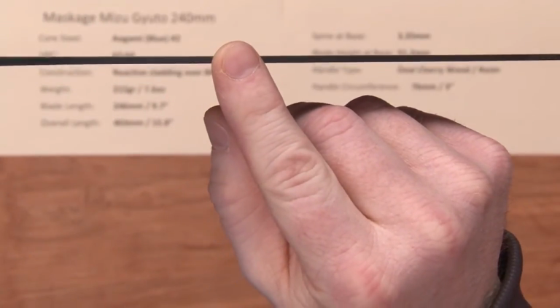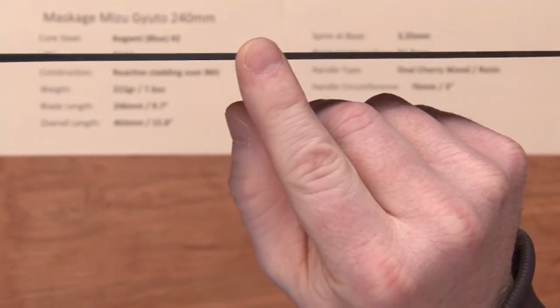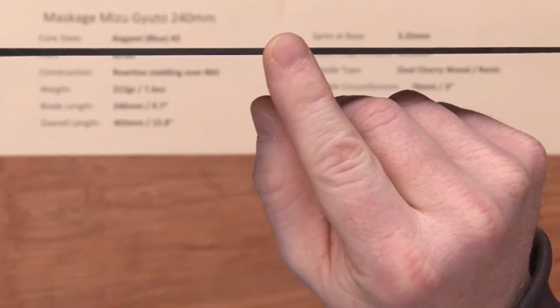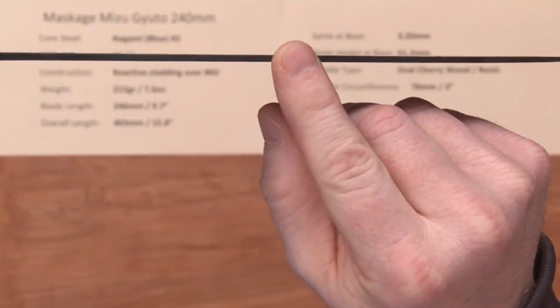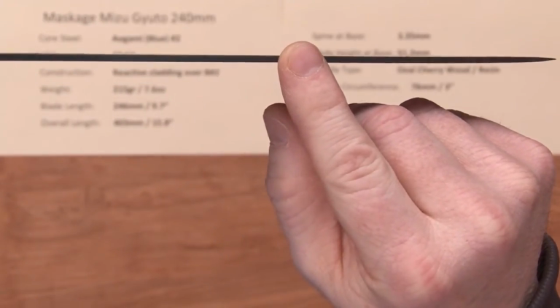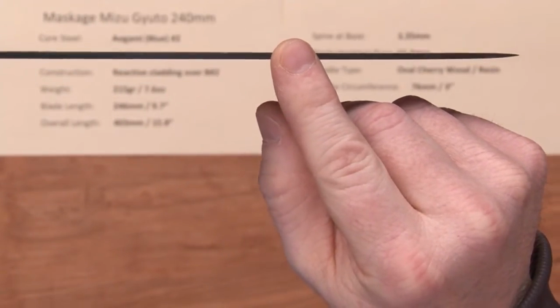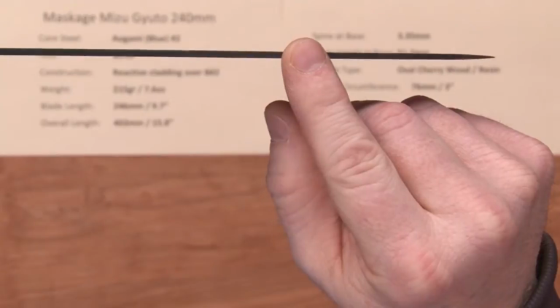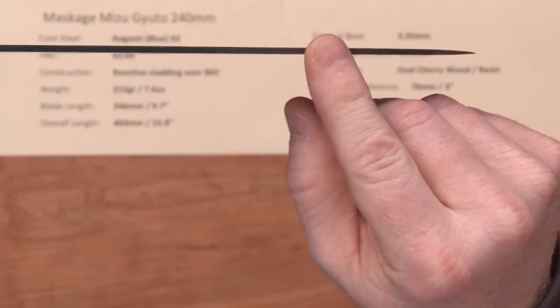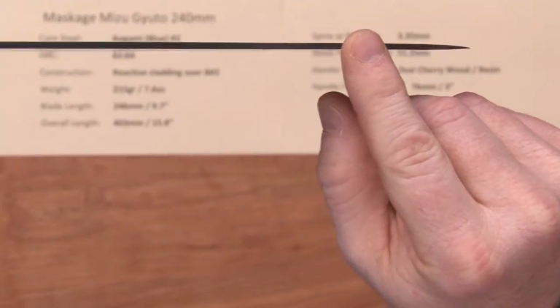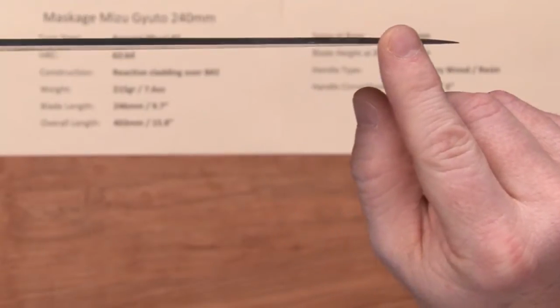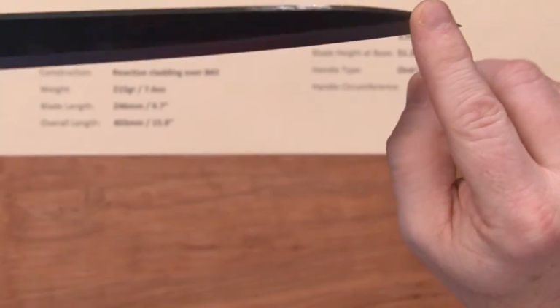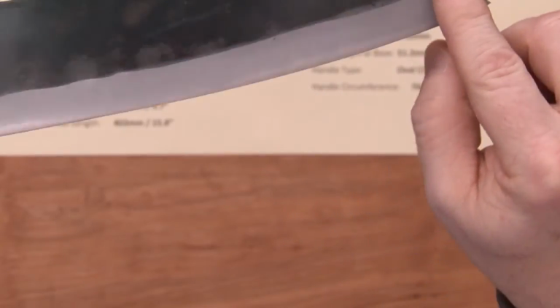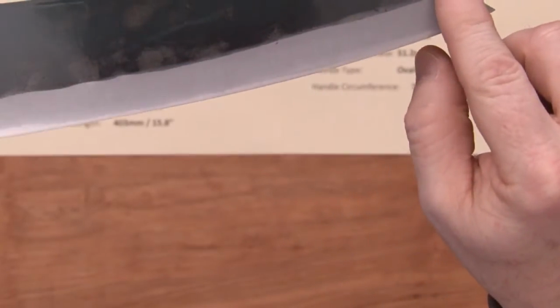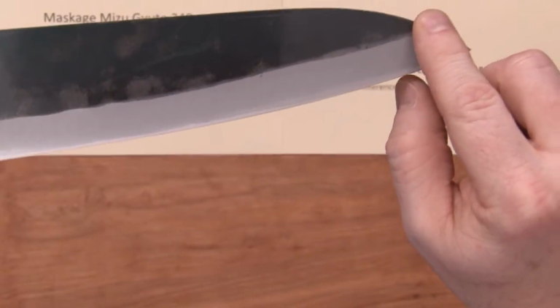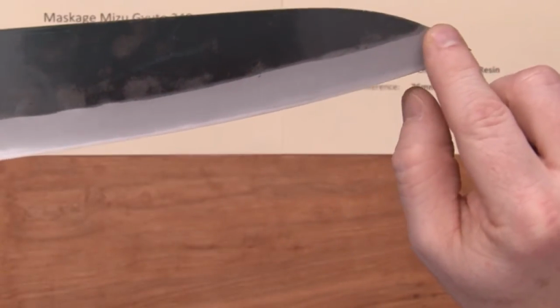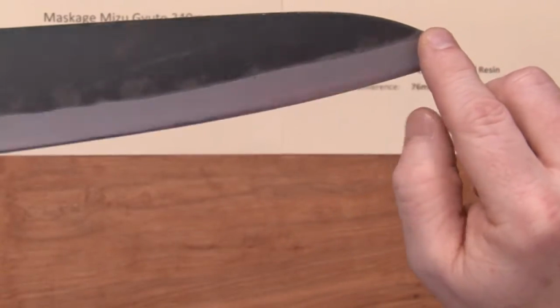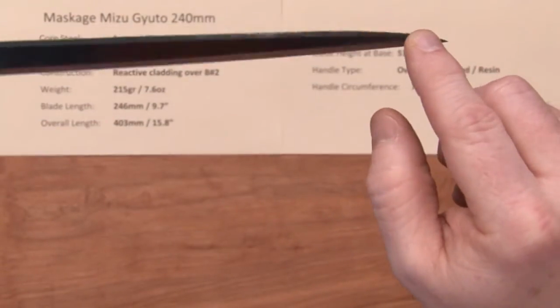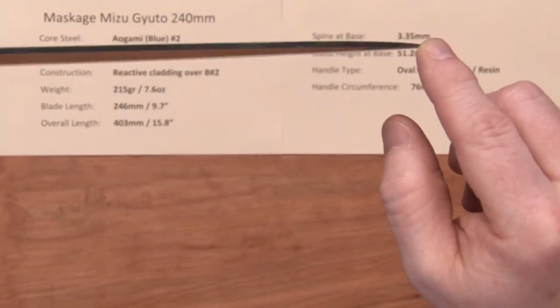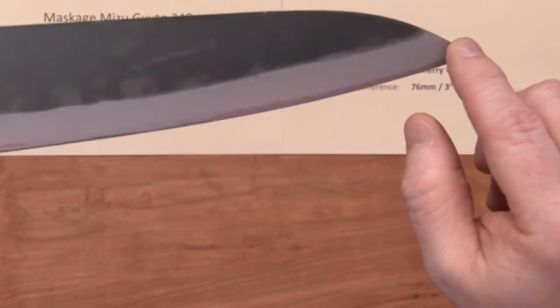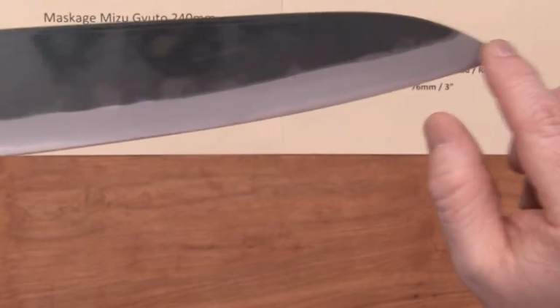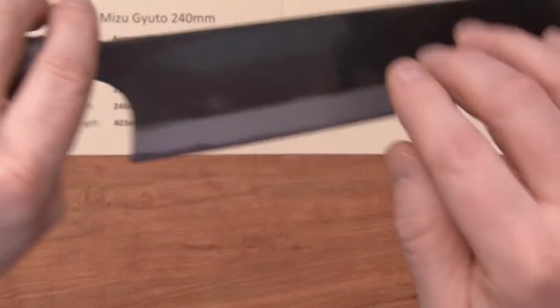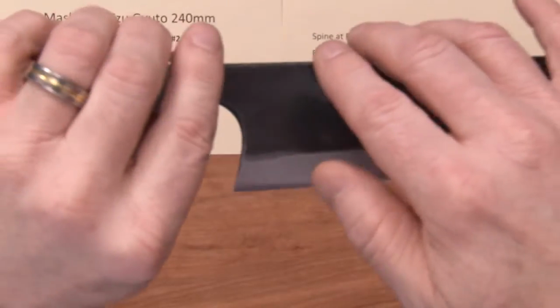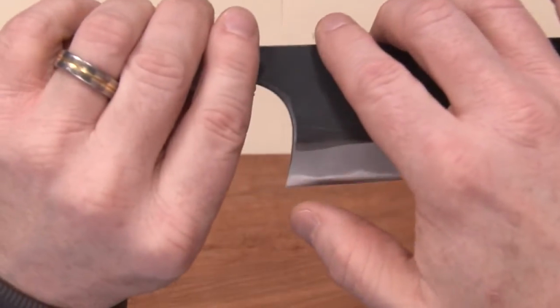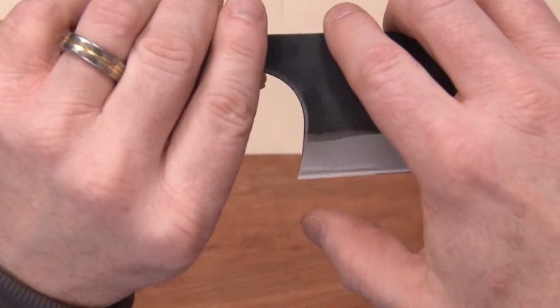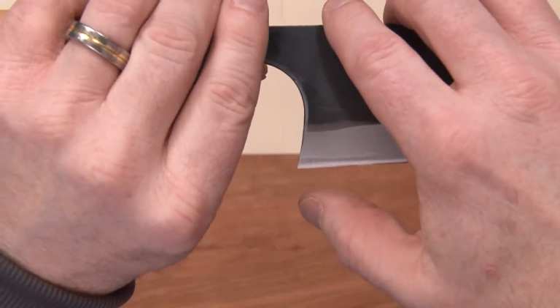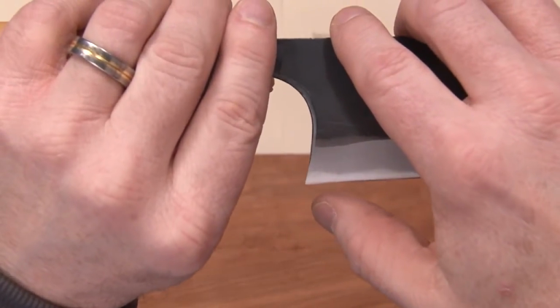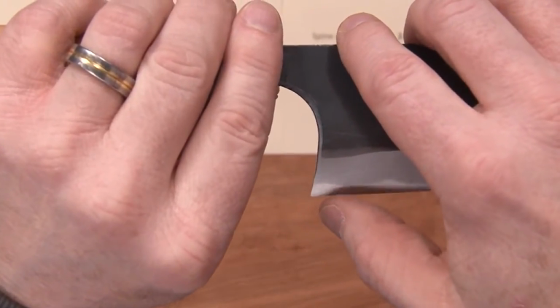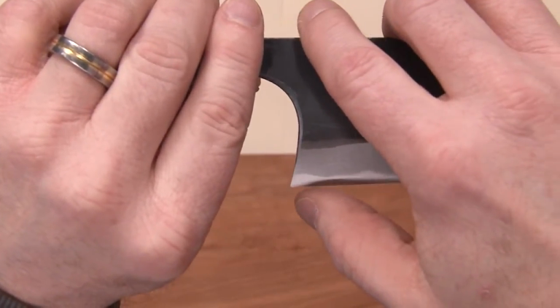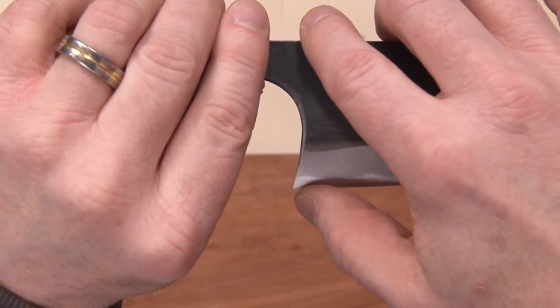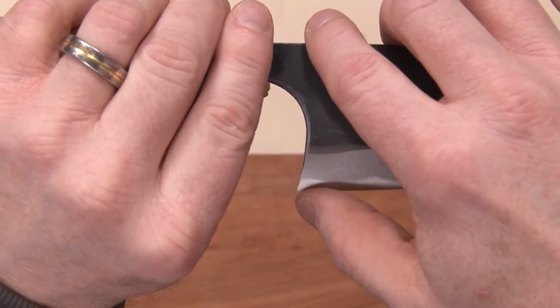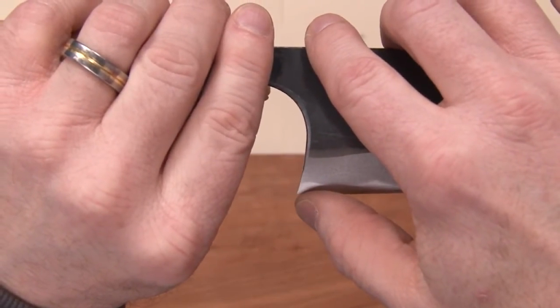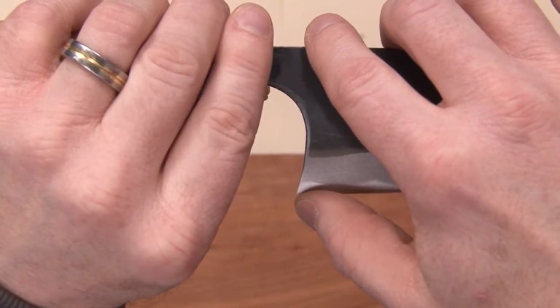It pretty much holds that thickness, drops down a little bit more, and then holds that thickness all the way until you get to the grind of the knife near the tip. The height at the heel on this is 51.2mm, so pretty generous for a 240.